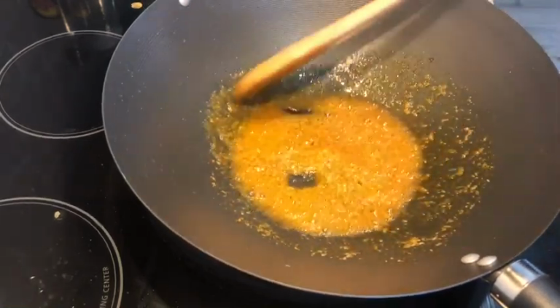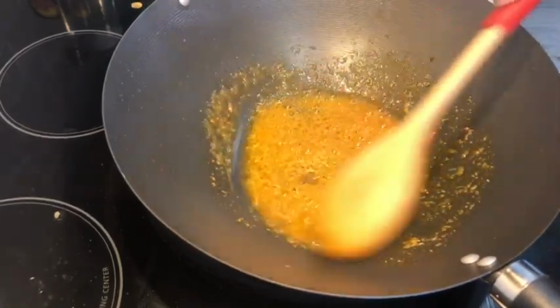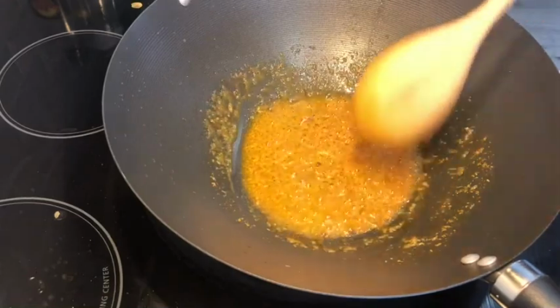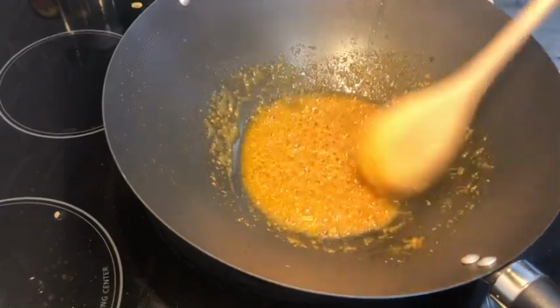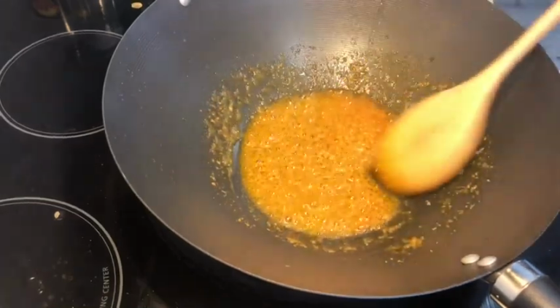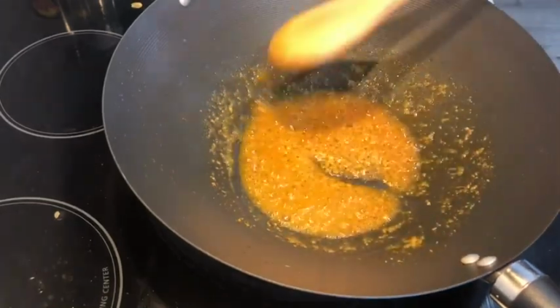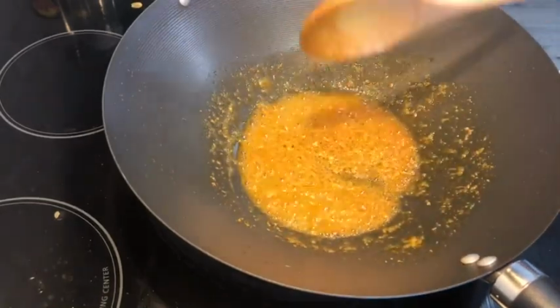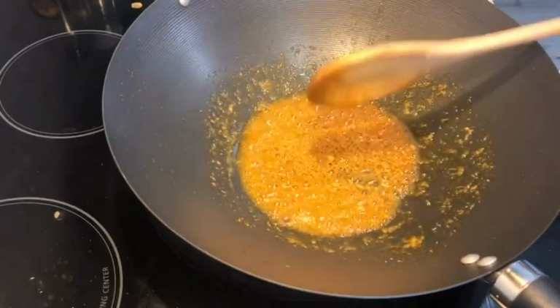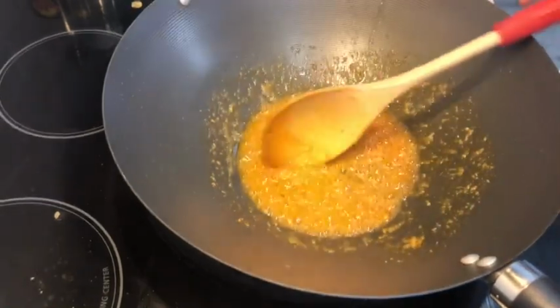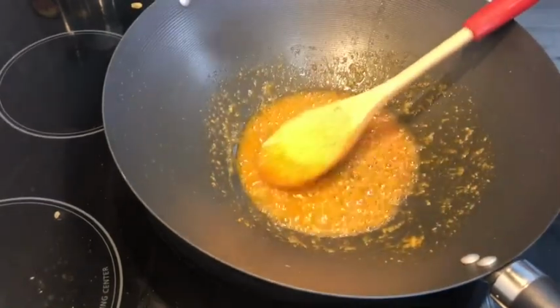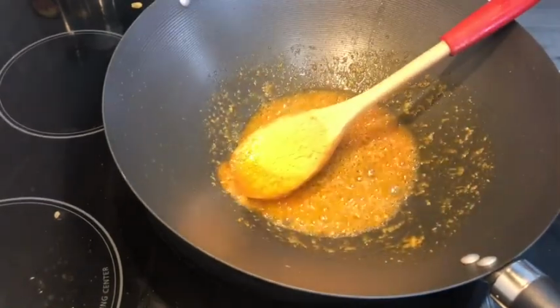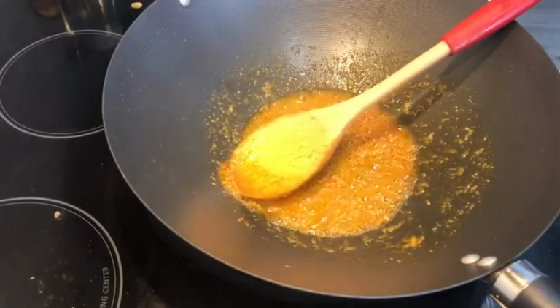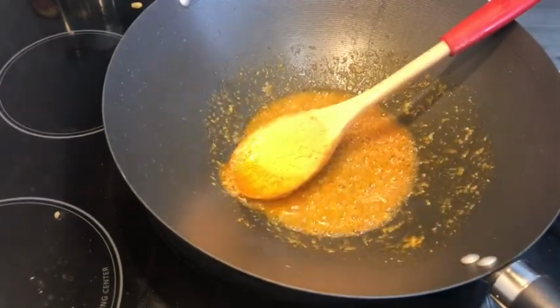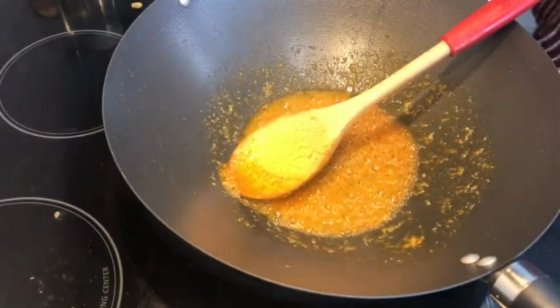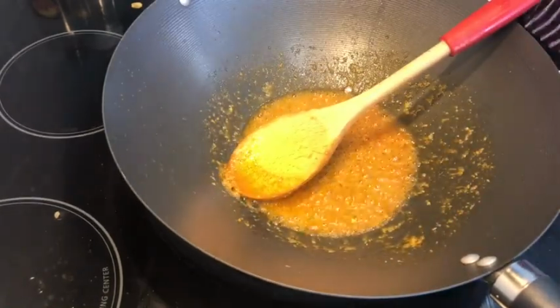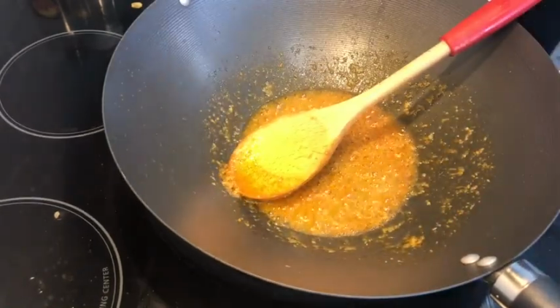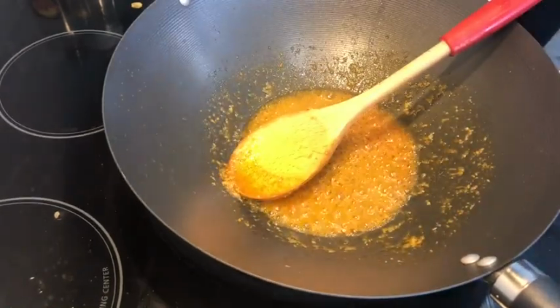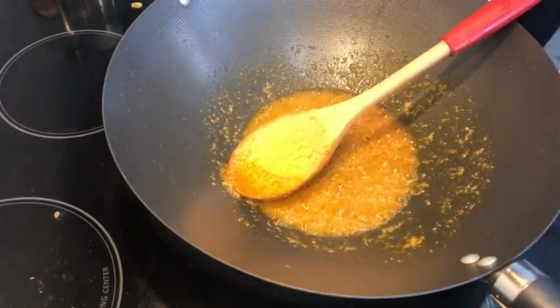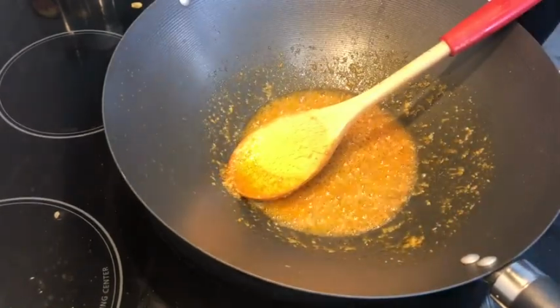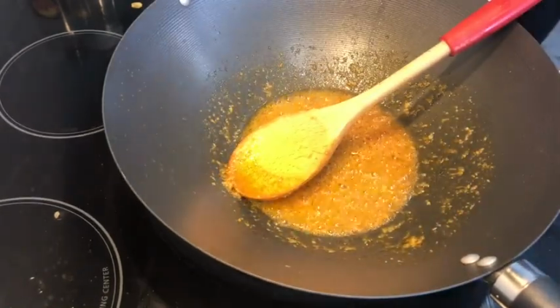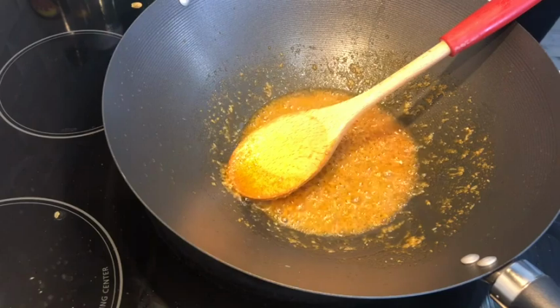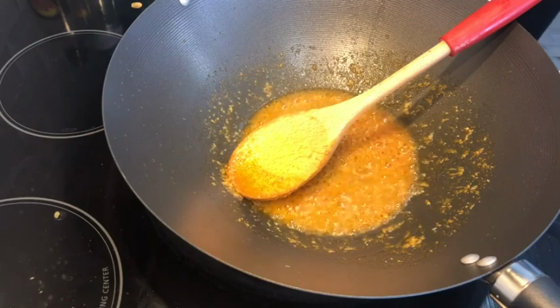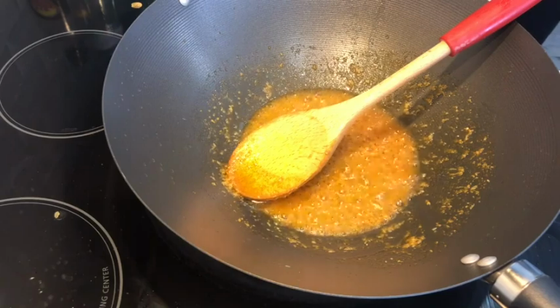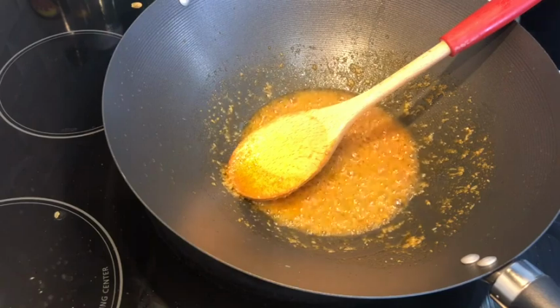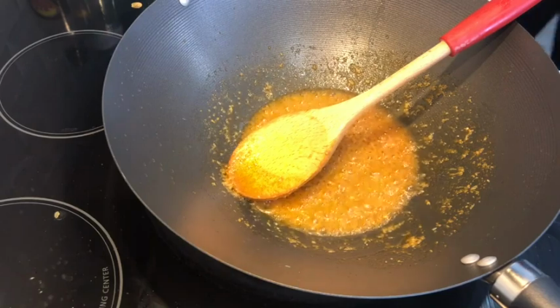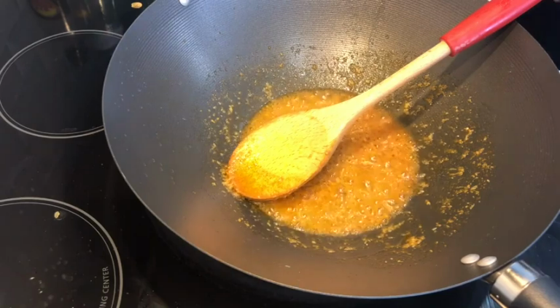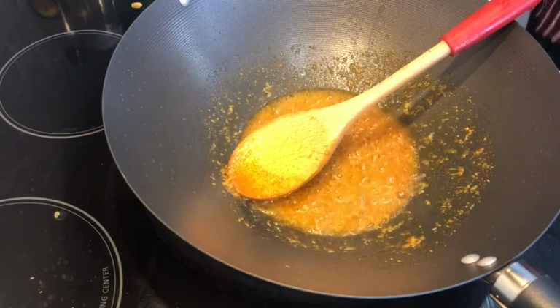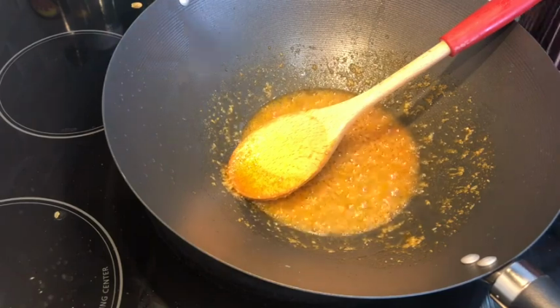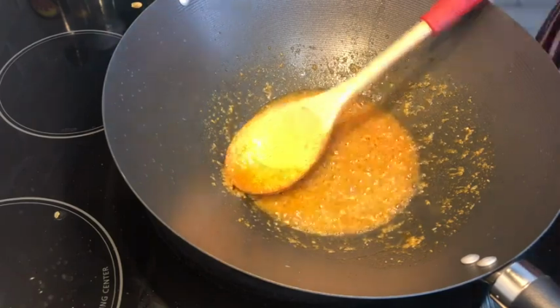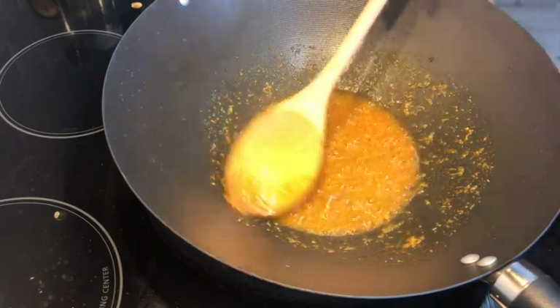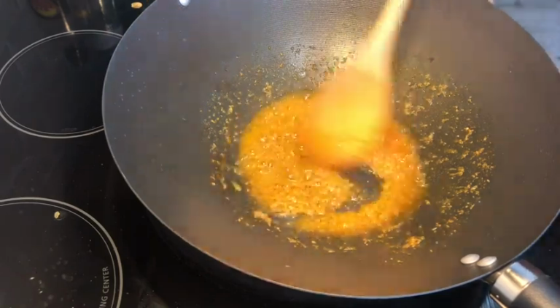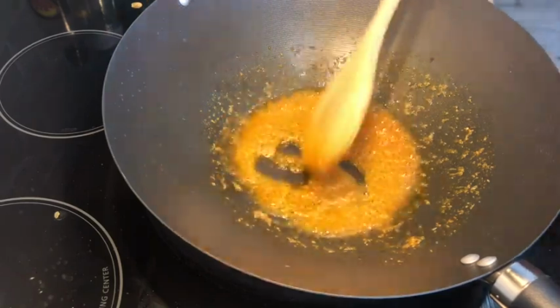Basically, we can give another name to this recipe — Paneer Methi Chaman. Now I will add a little curry powder, which will enhance the aroma.